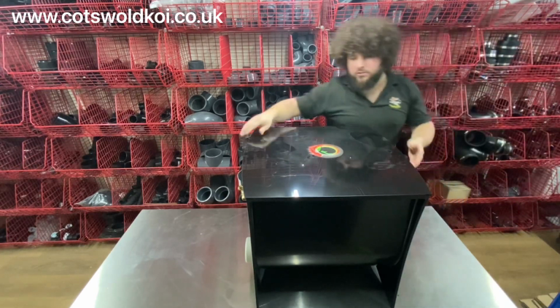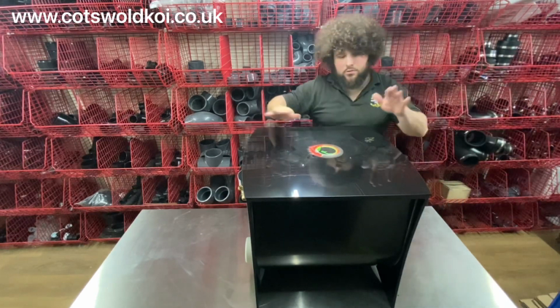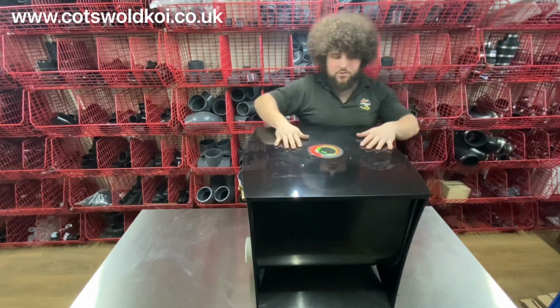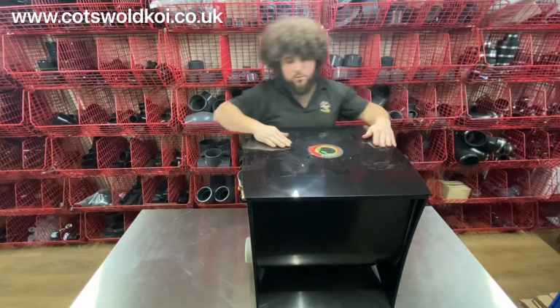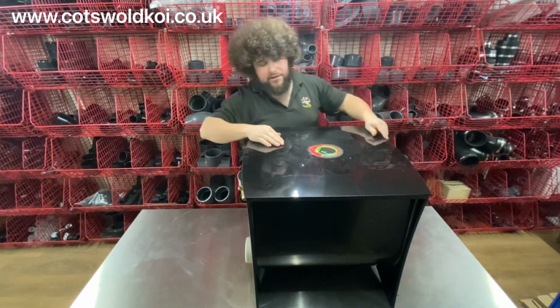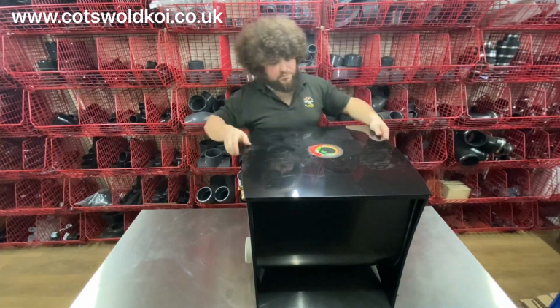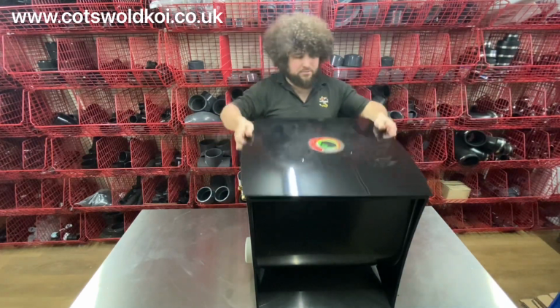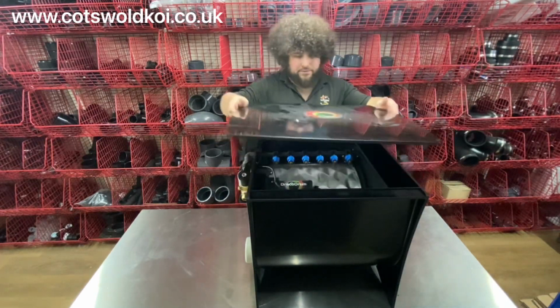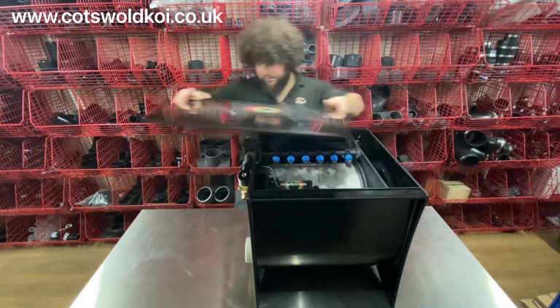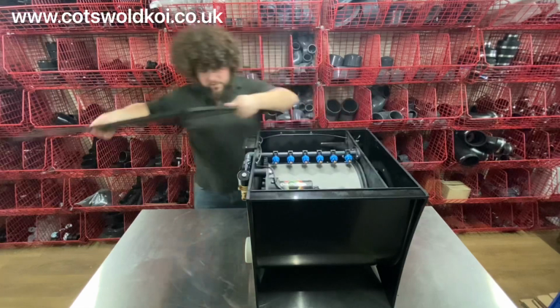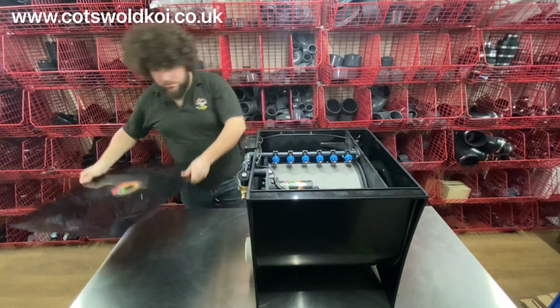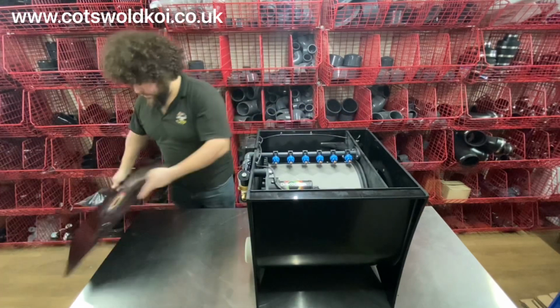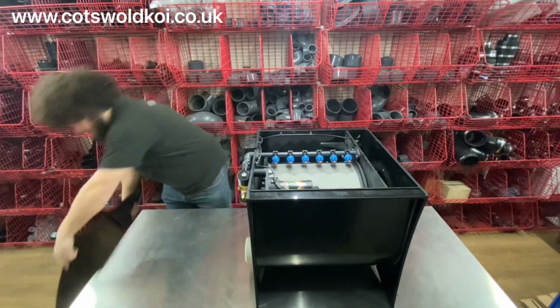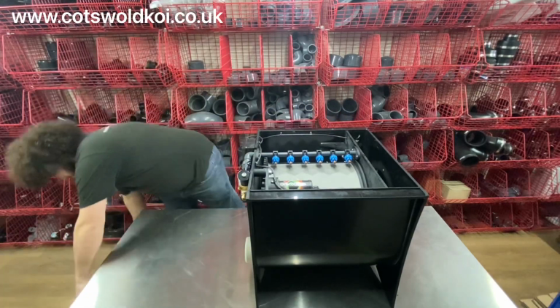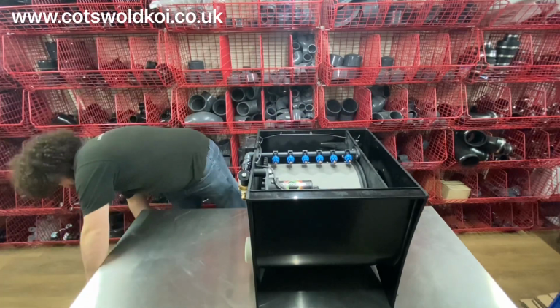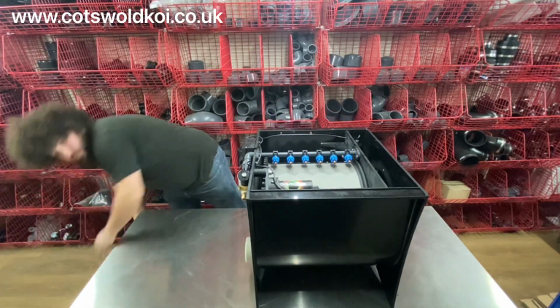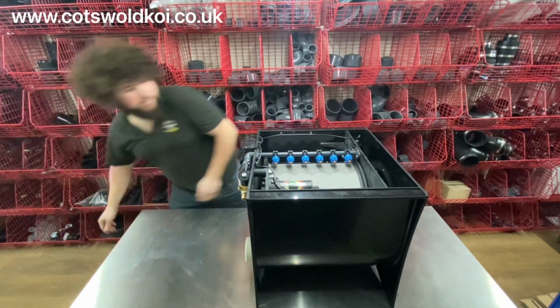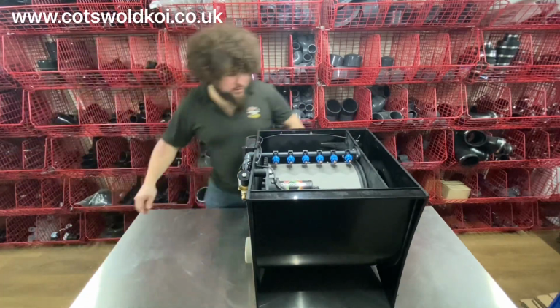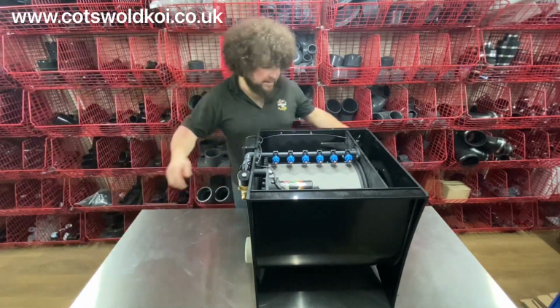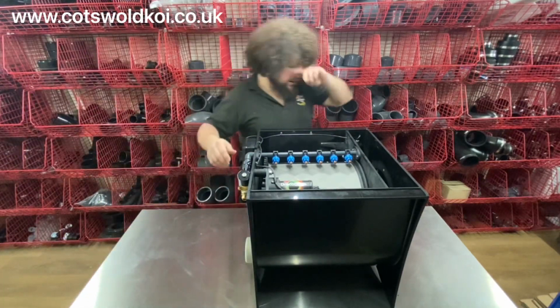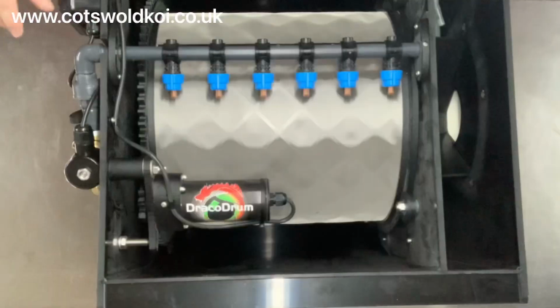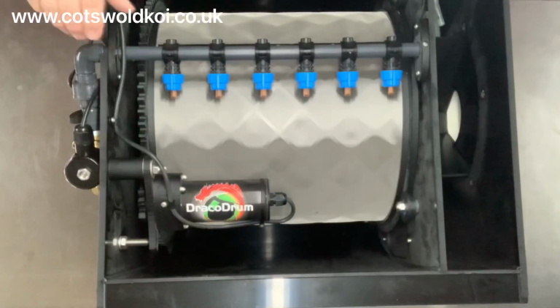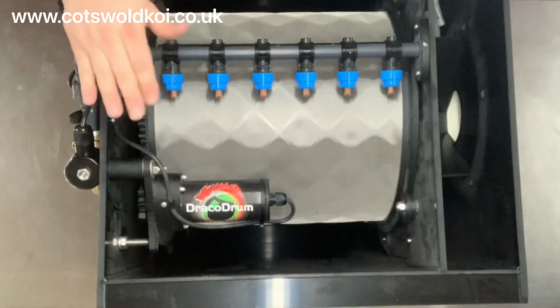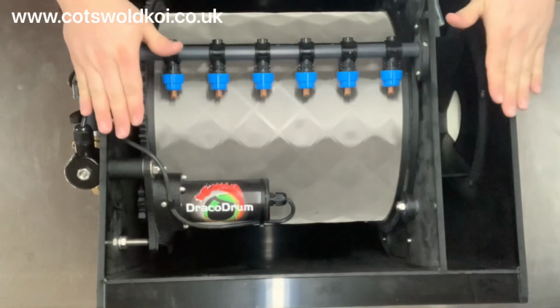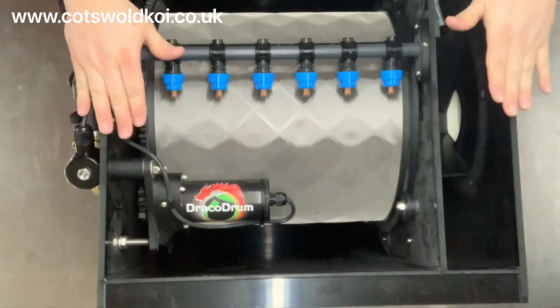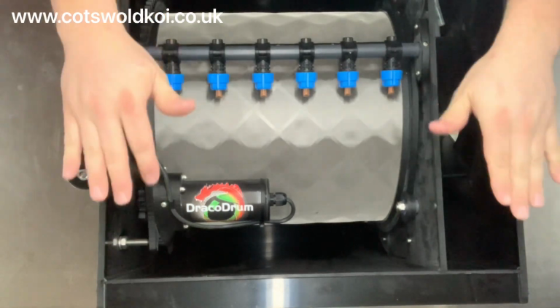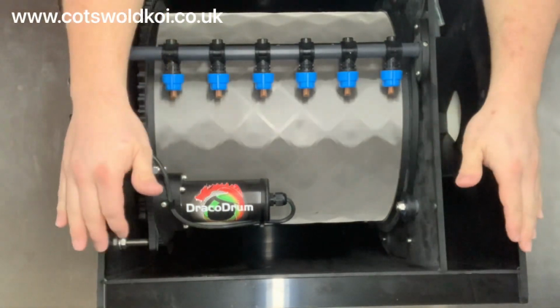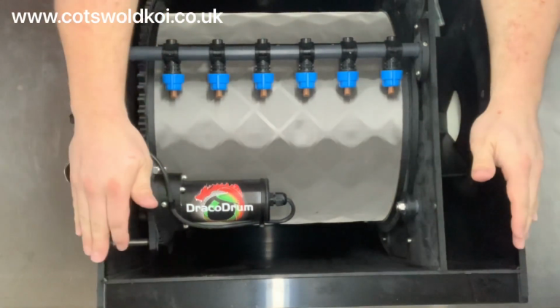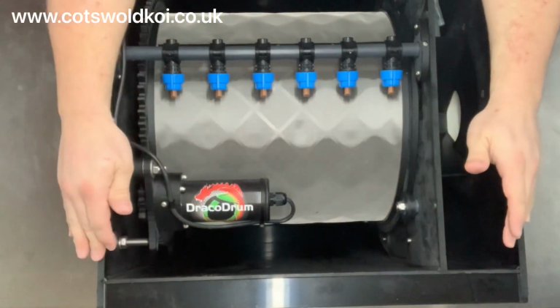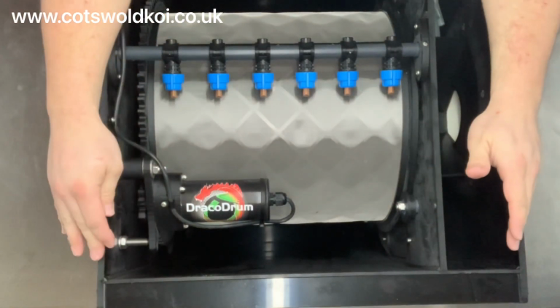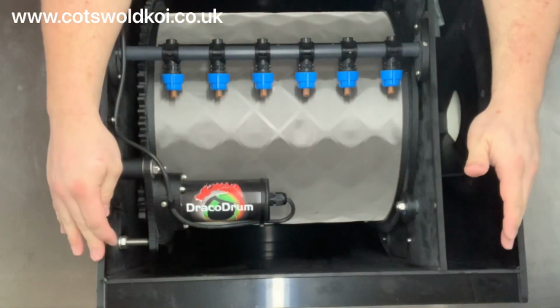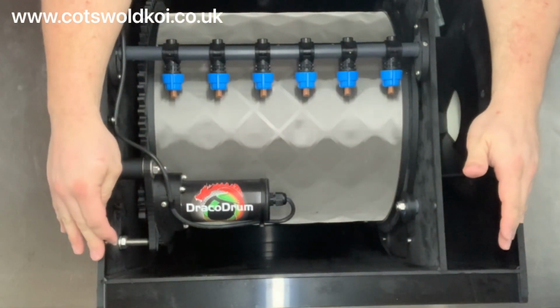They all come with a lid — simply lifts off. Inside, this is a pump-fed model, so there's a little bit of difference between pump-fed and gravity.